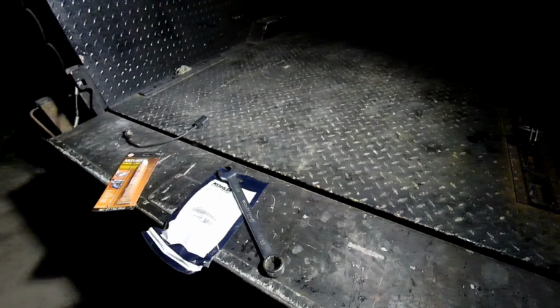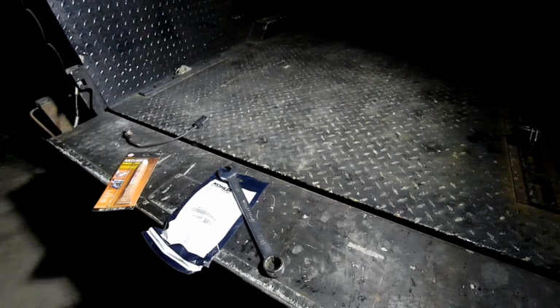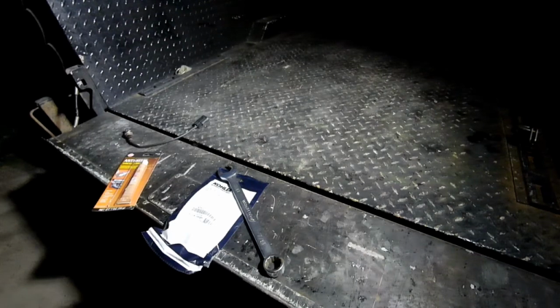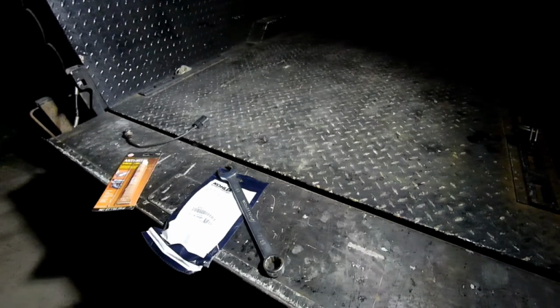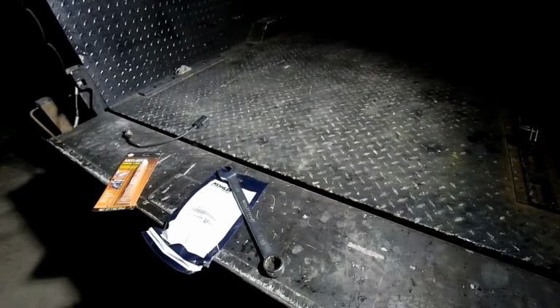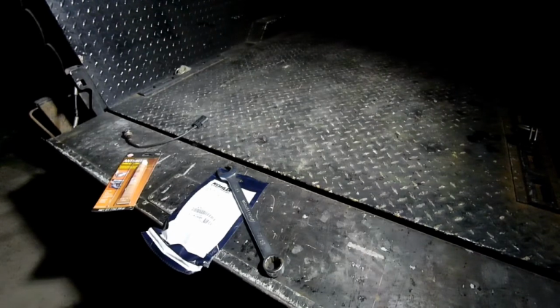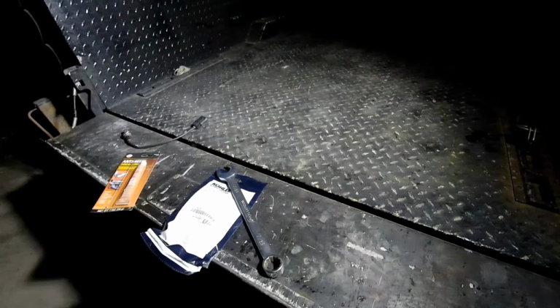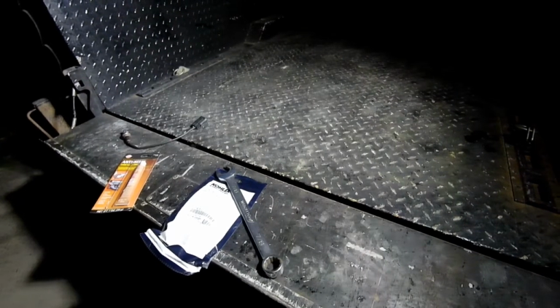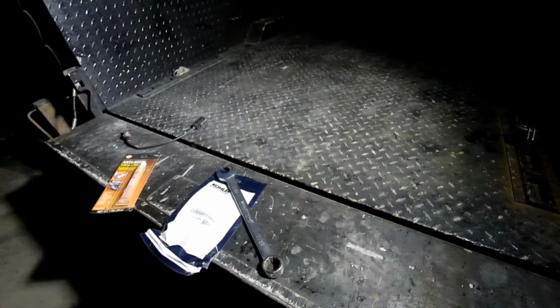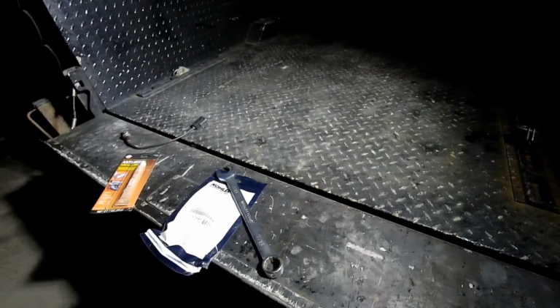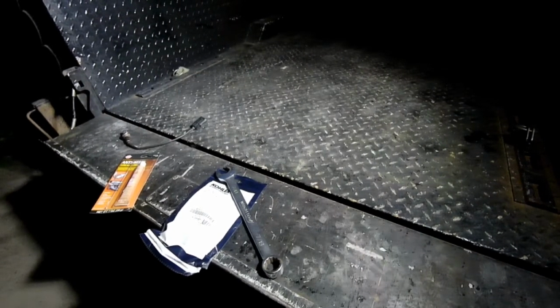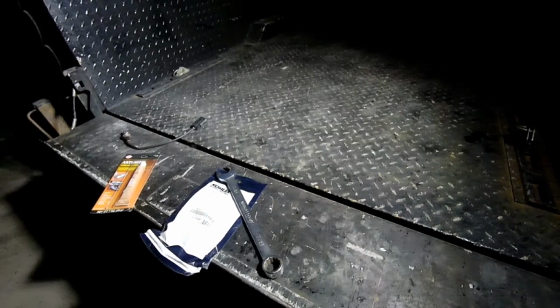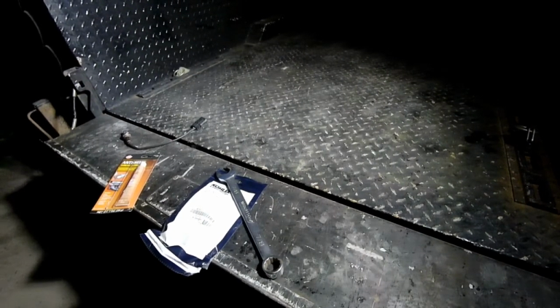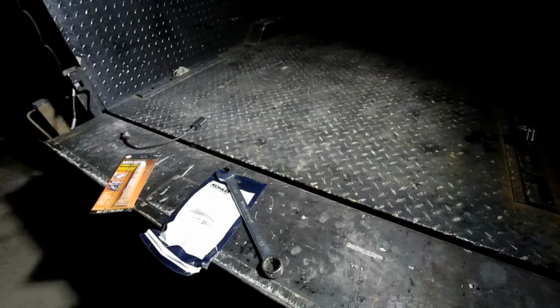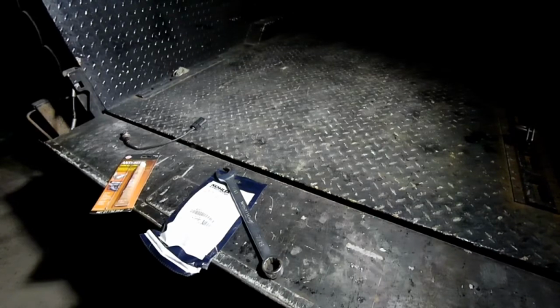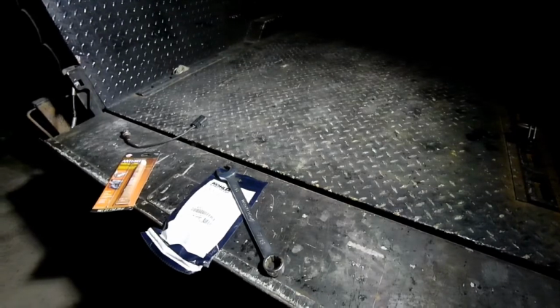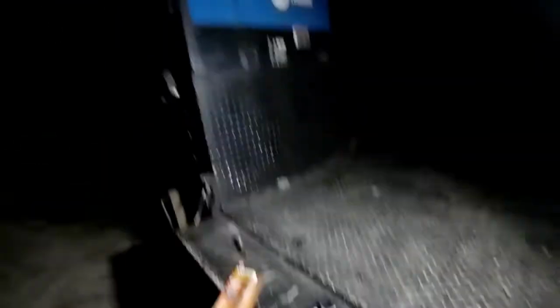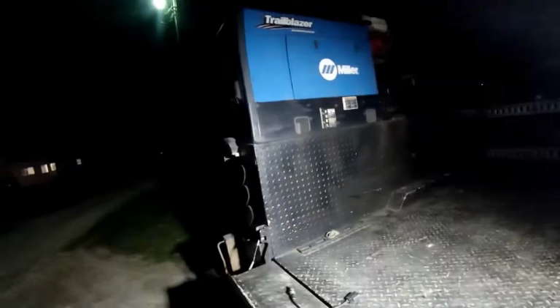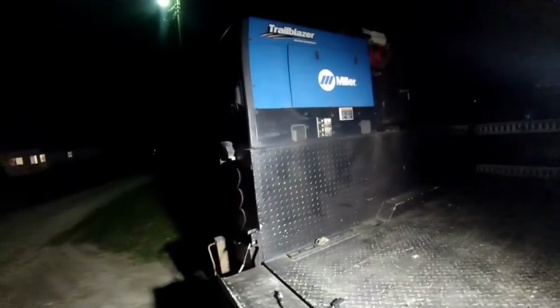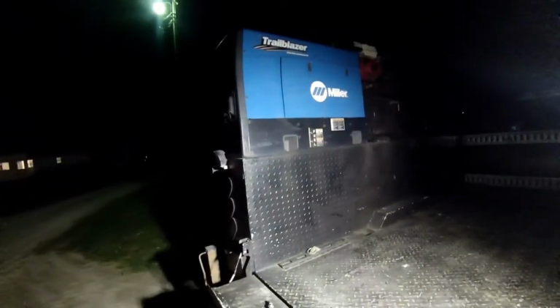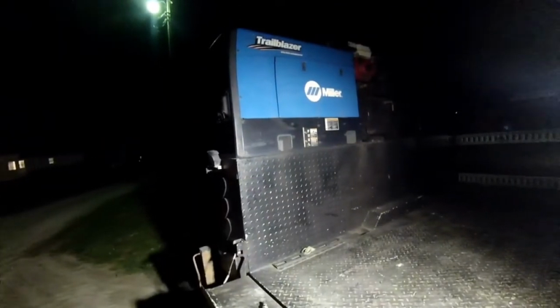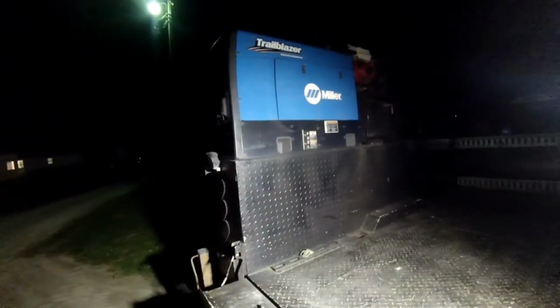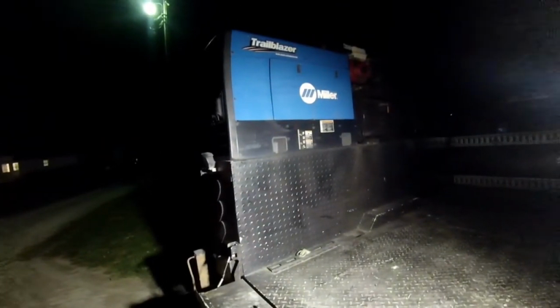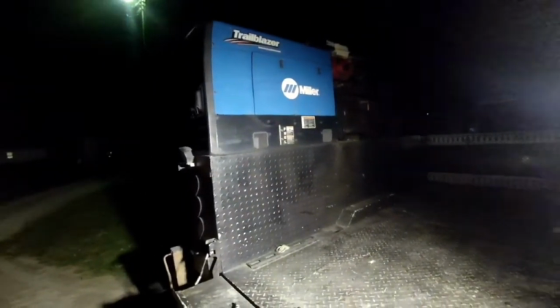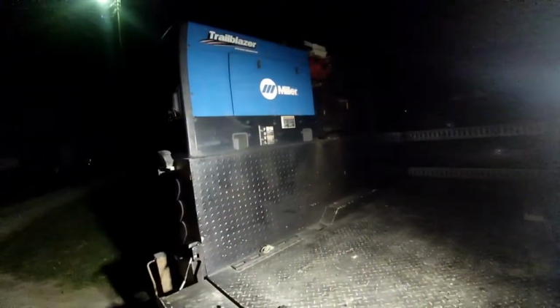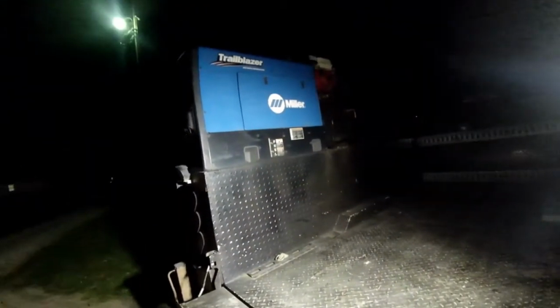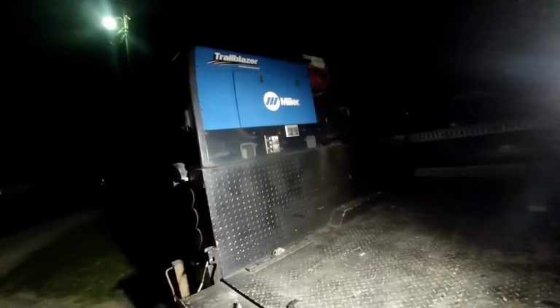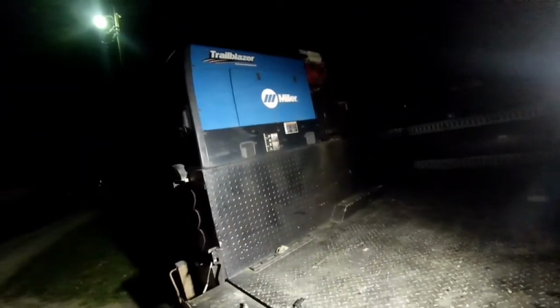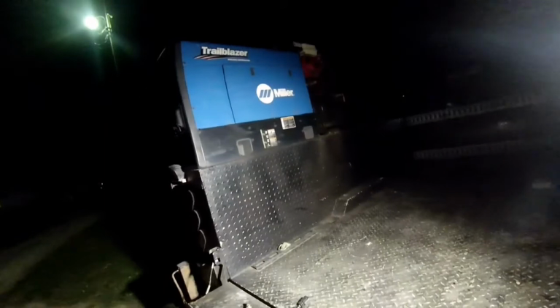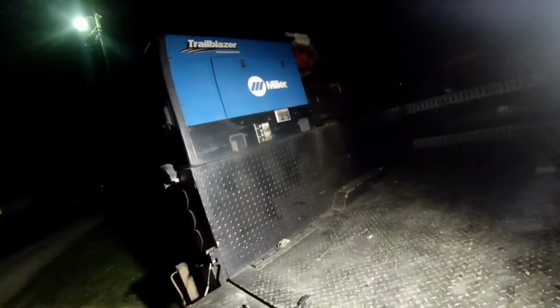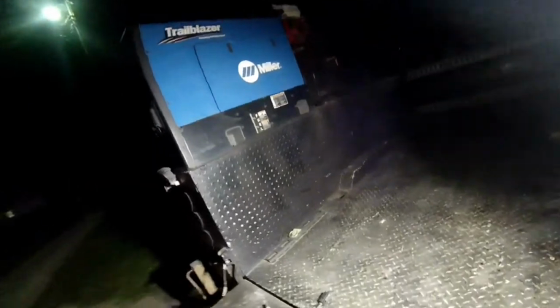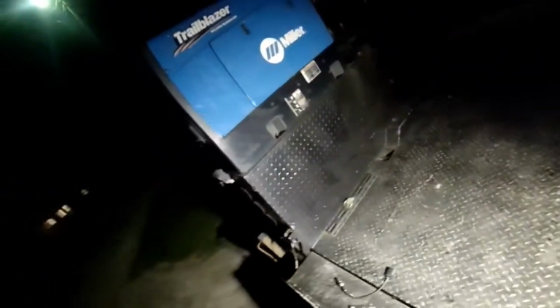Gentlemen, welcome to the back of the truck for another midnight welder repair. Tonight, Miller Trailblazer 325 EFI — and the EFI is the problem.